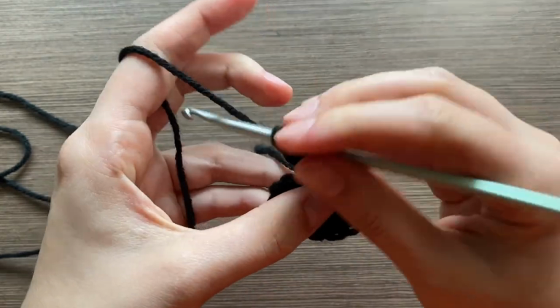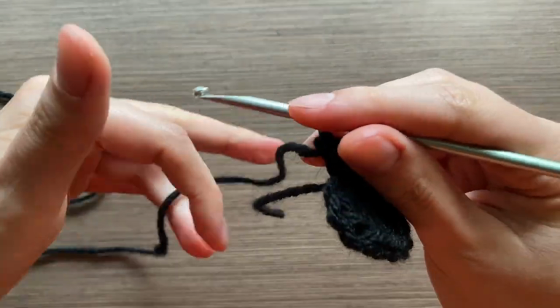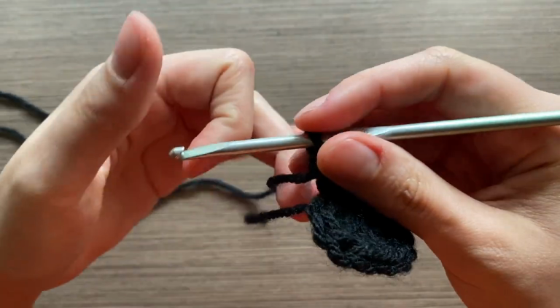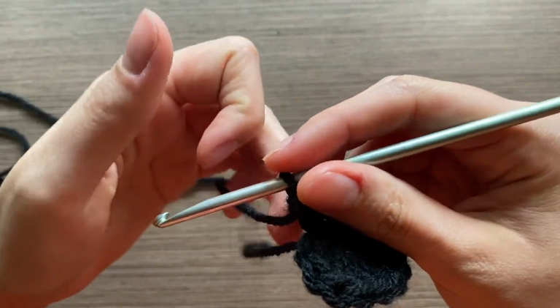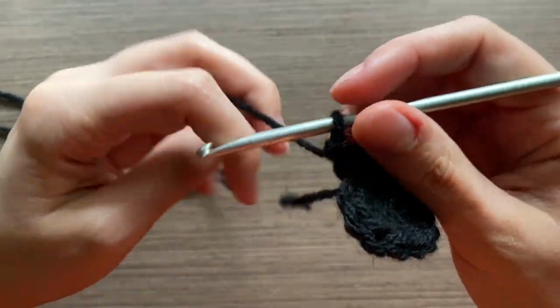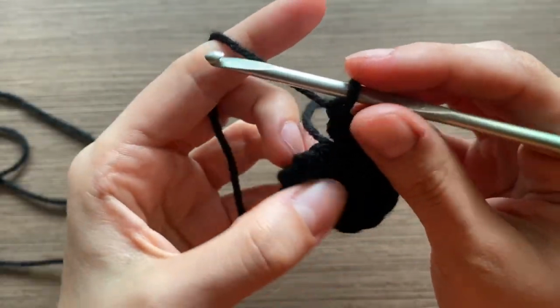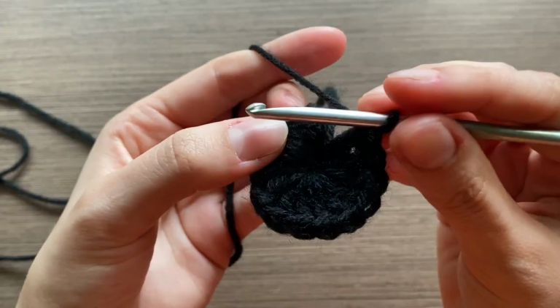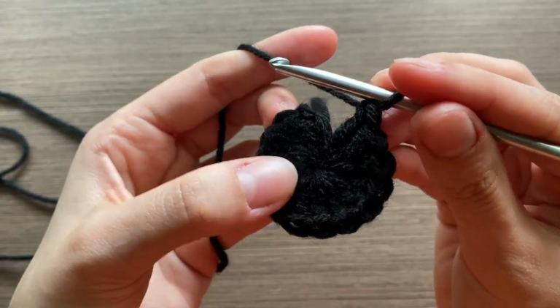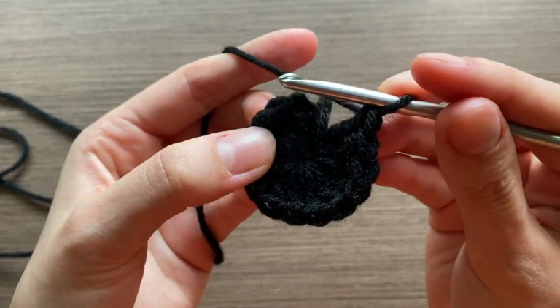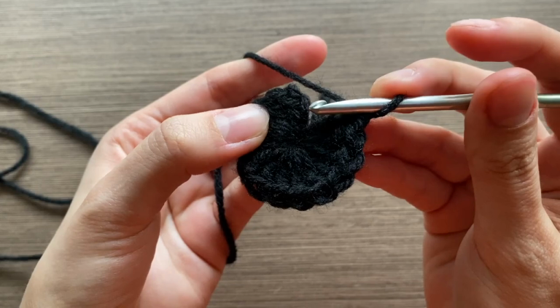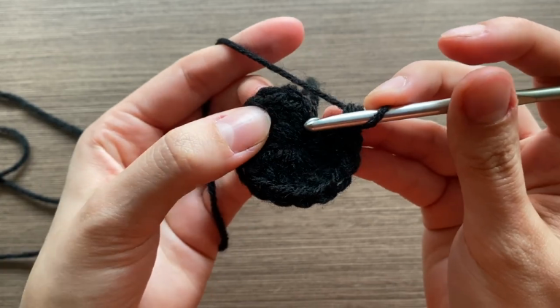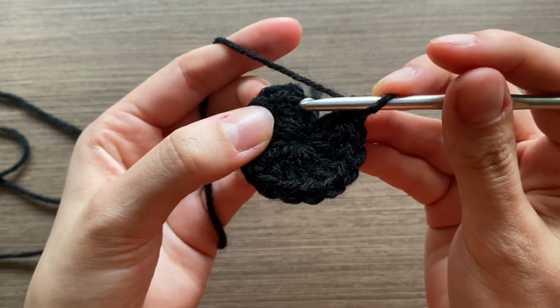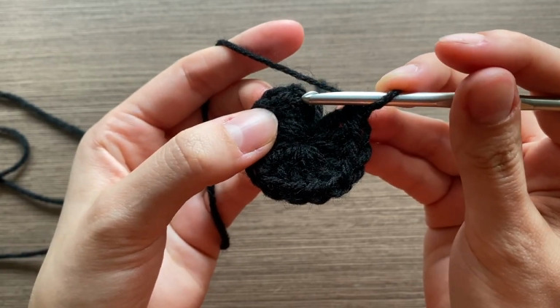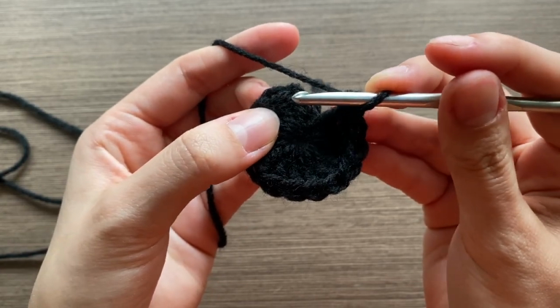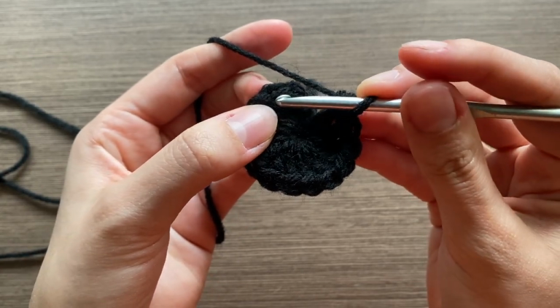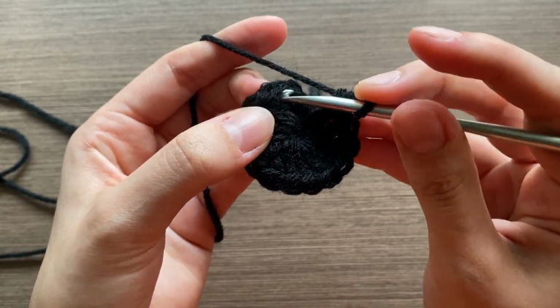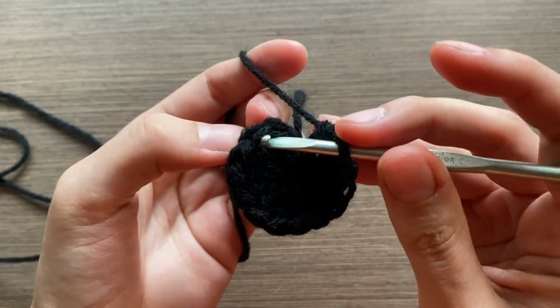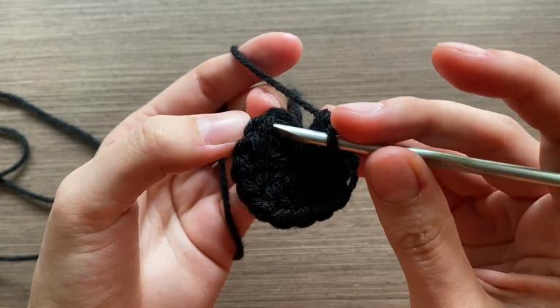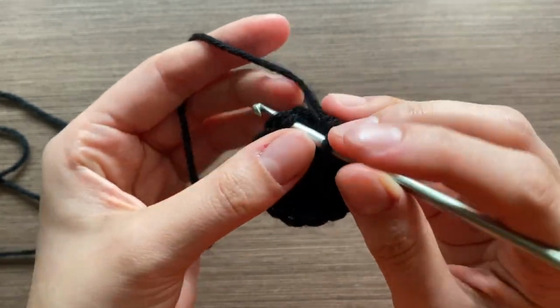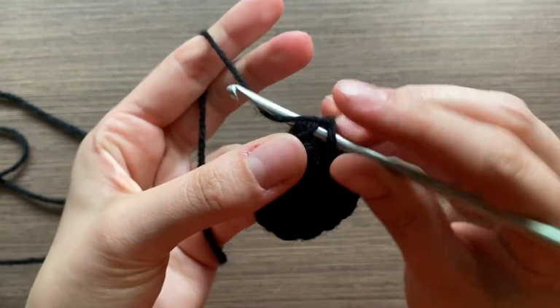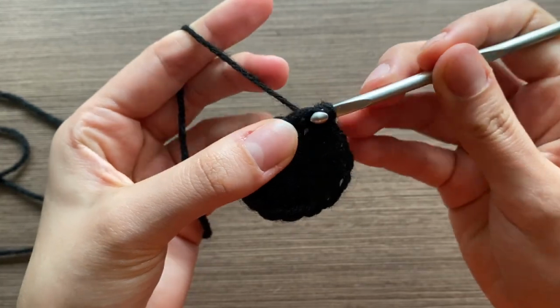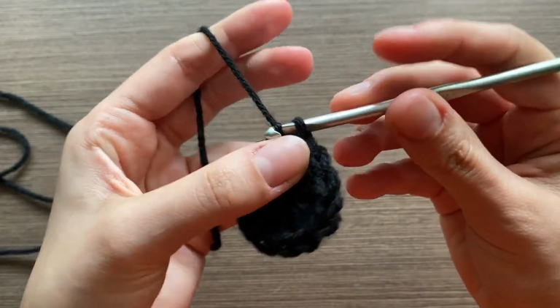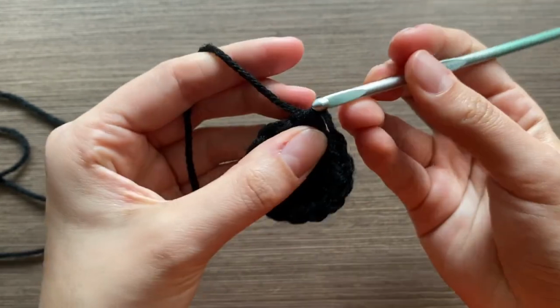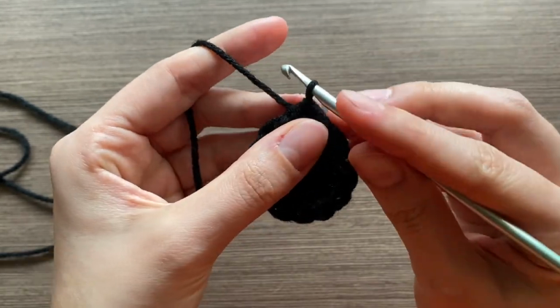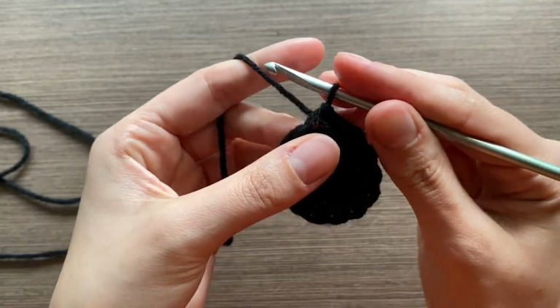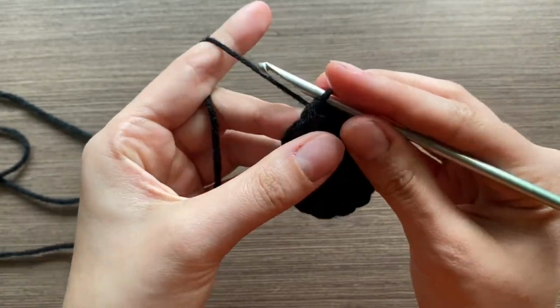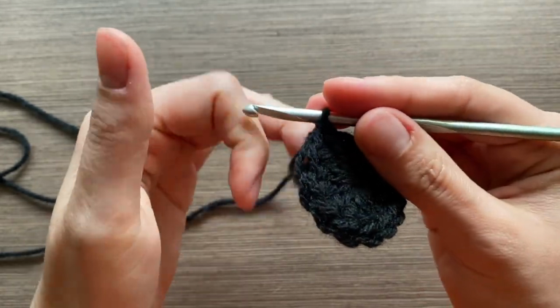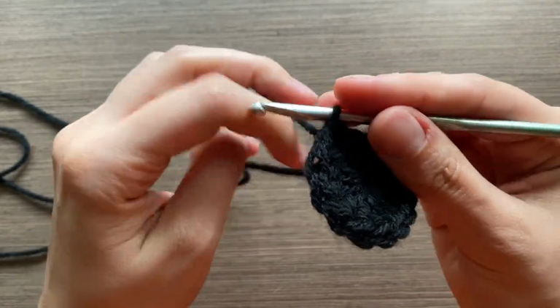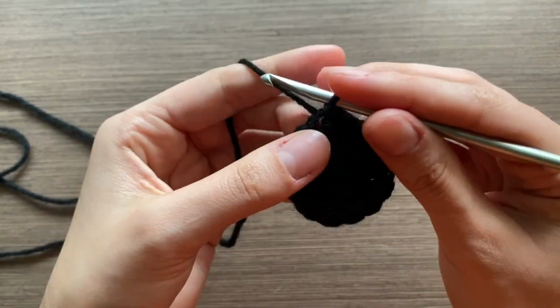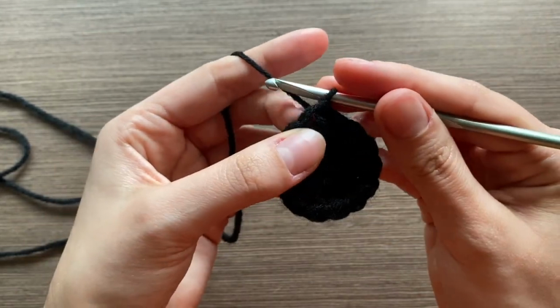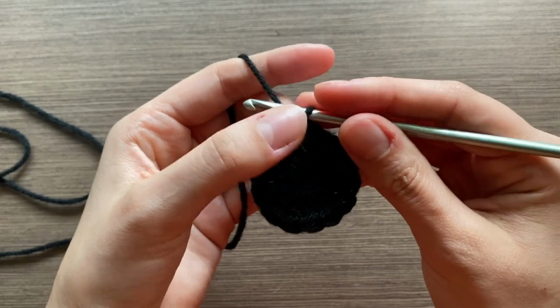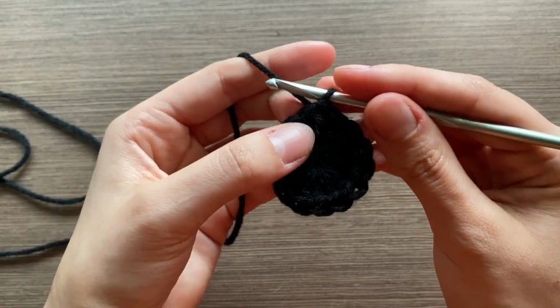You're not going to go into the chain three, but you're going to go into the first double crochet — so that's the chain three and this is the first double crochet. For row two you can do a chain three, but I like to do something different when starting a new row.